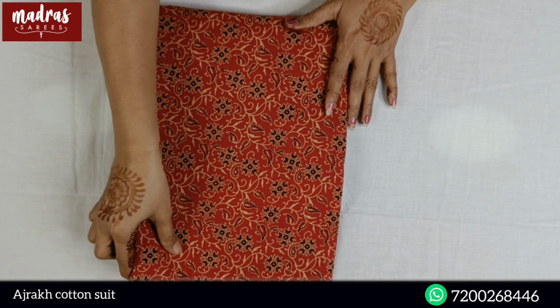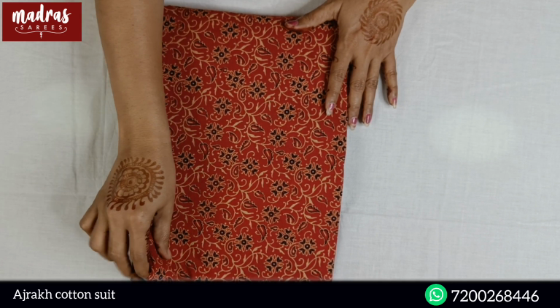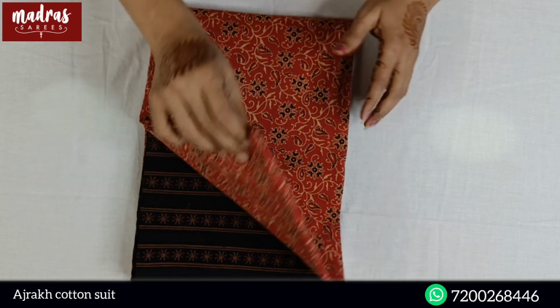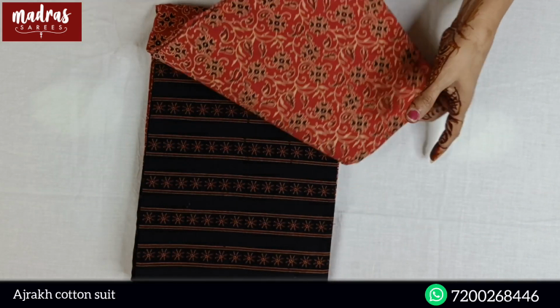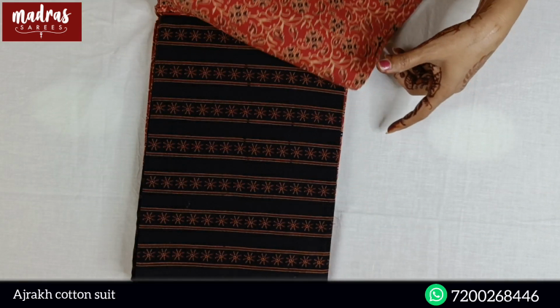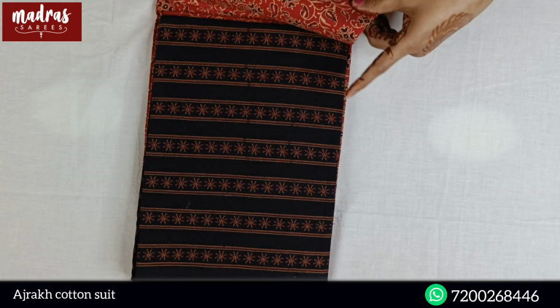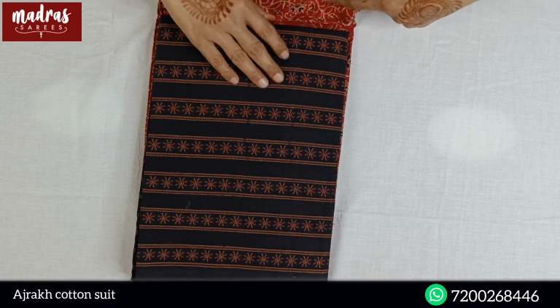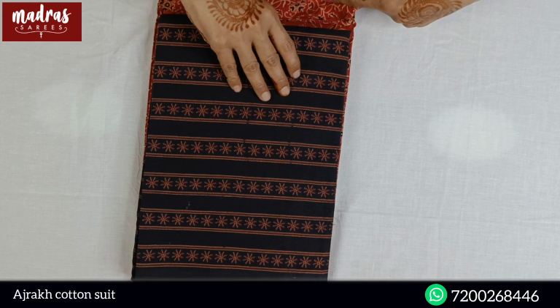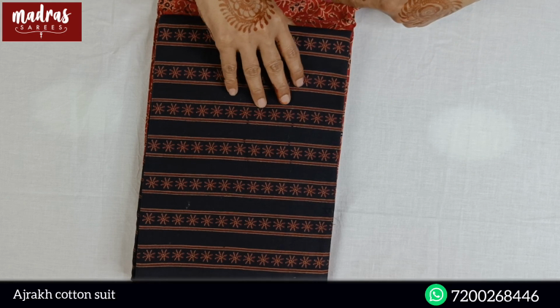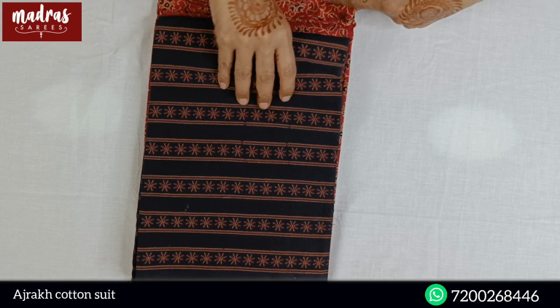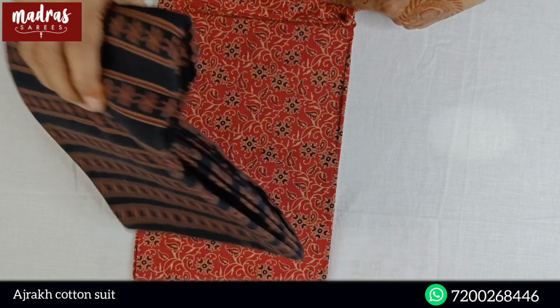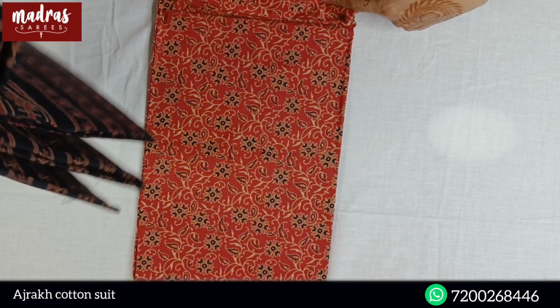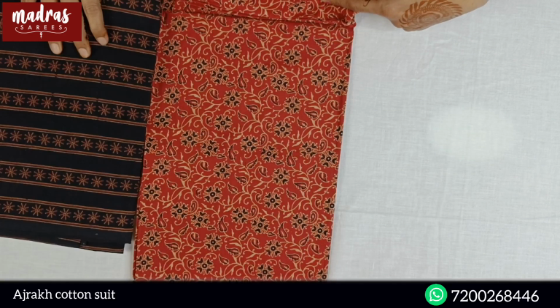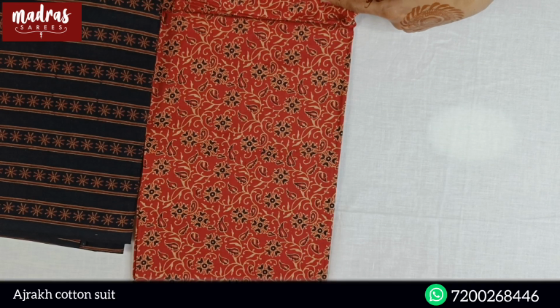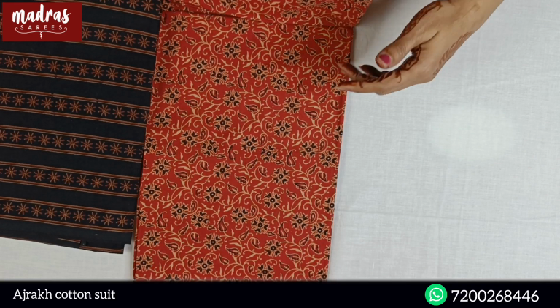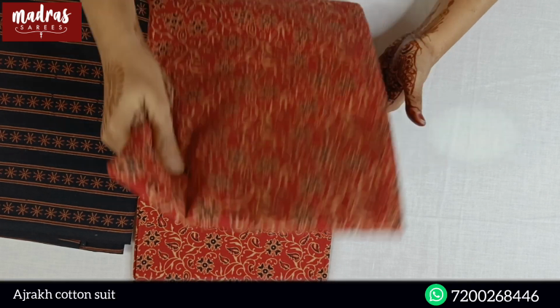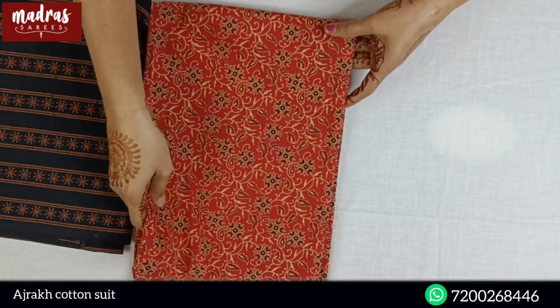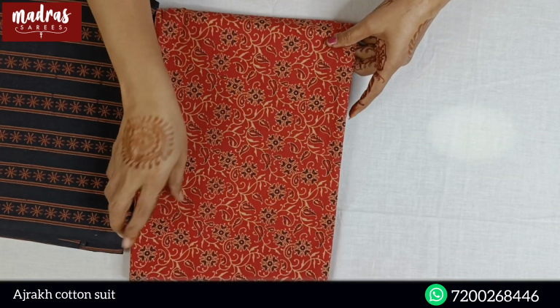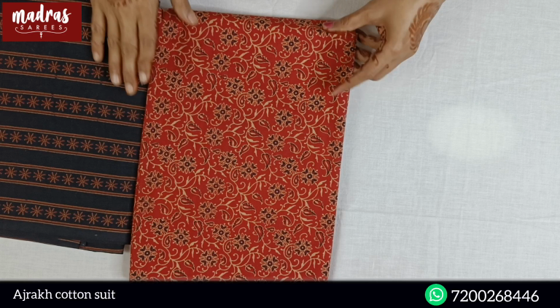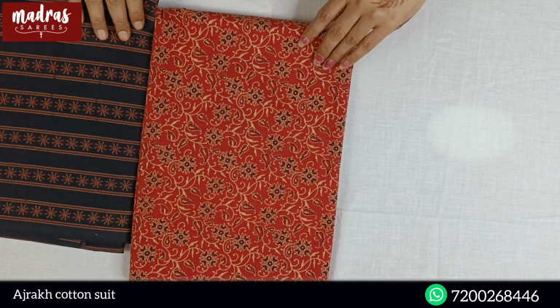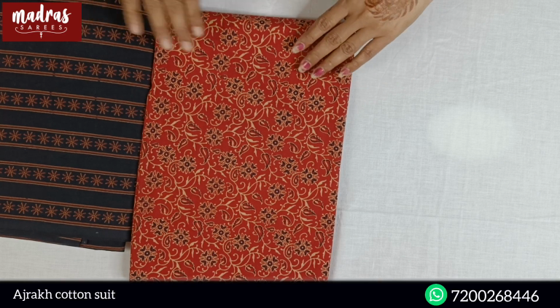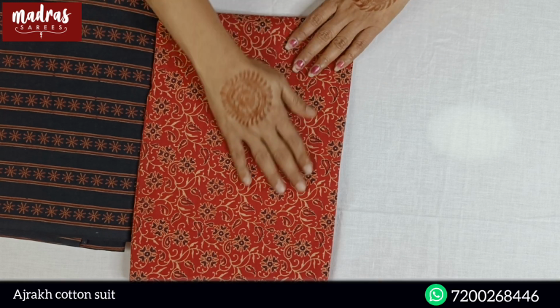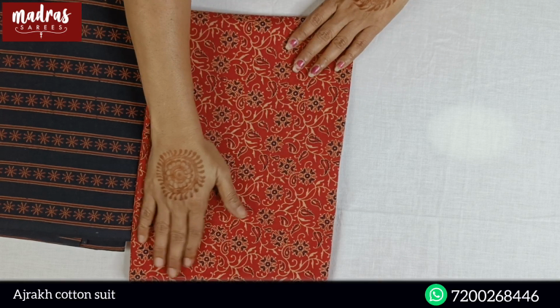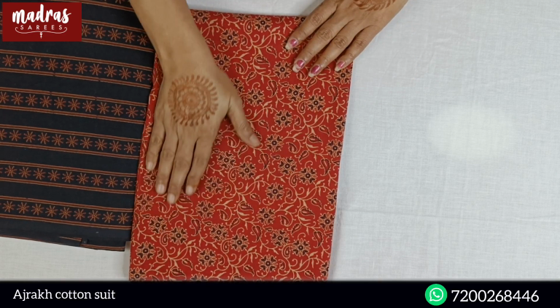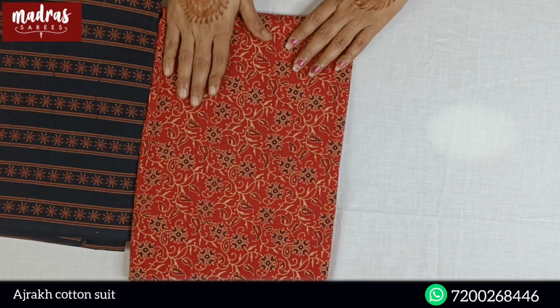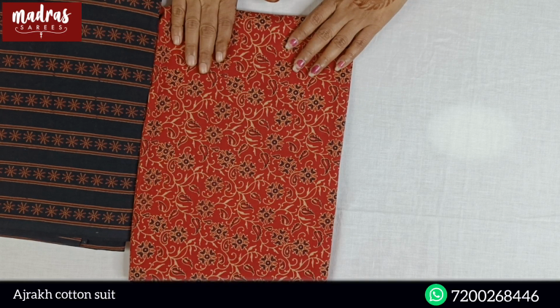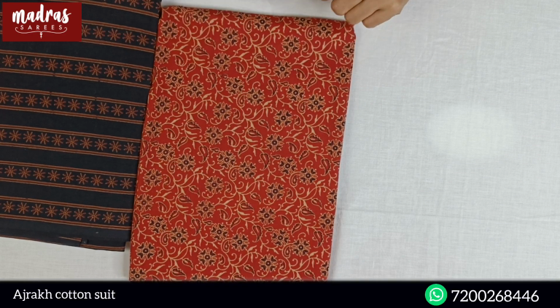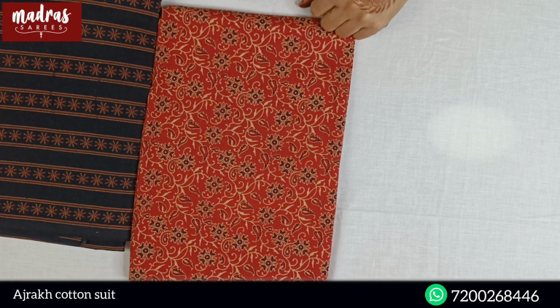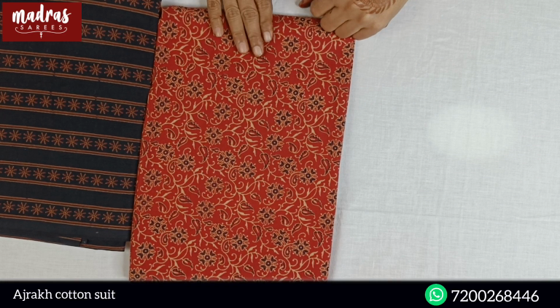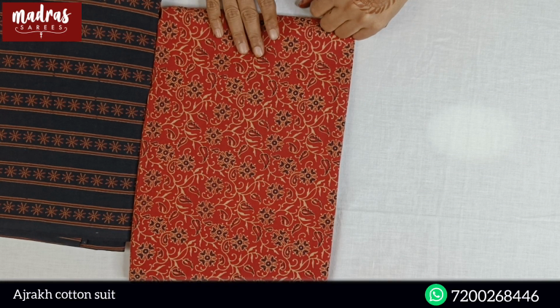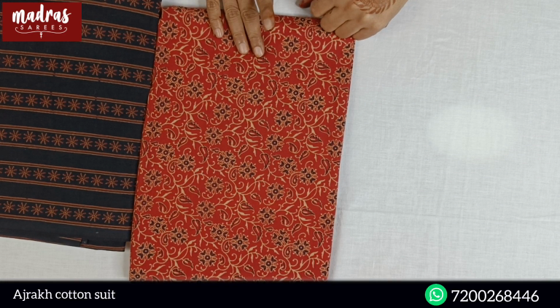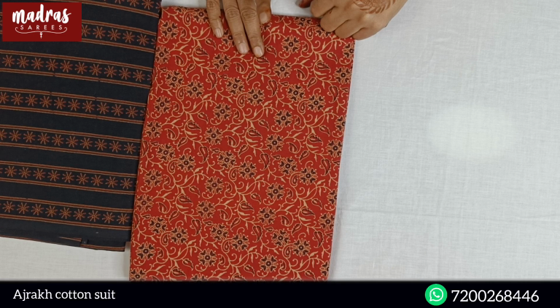Adjurek Prints is a lovely, cool as a cucumber season, soft cotton, very soft, pure cotton fabric. Adjurek Prints is a favorite.